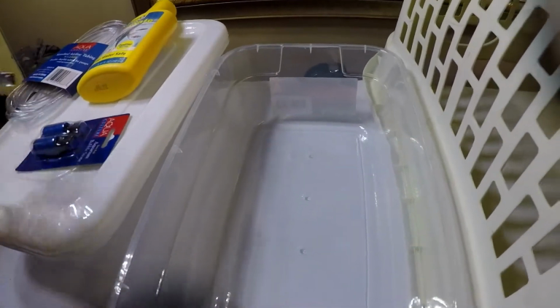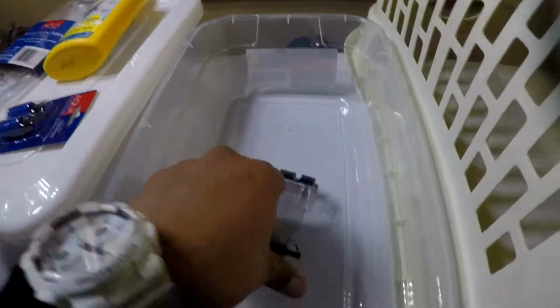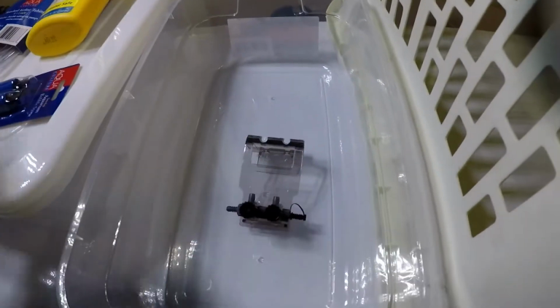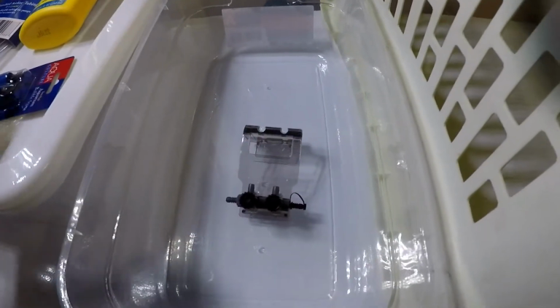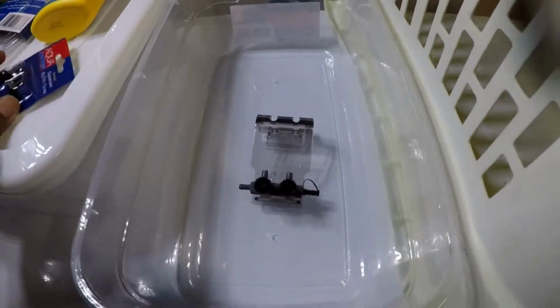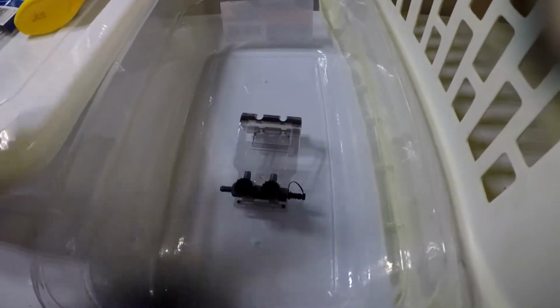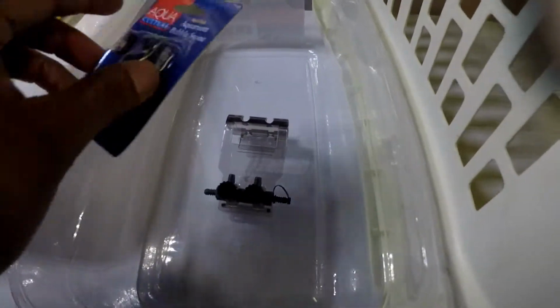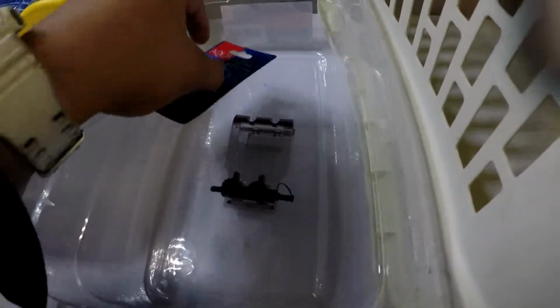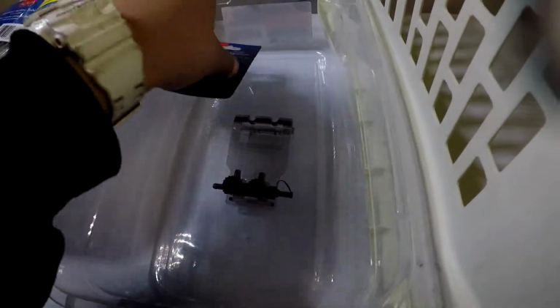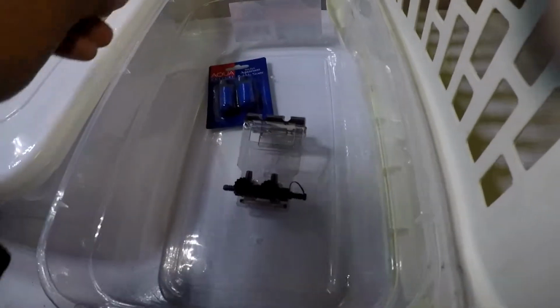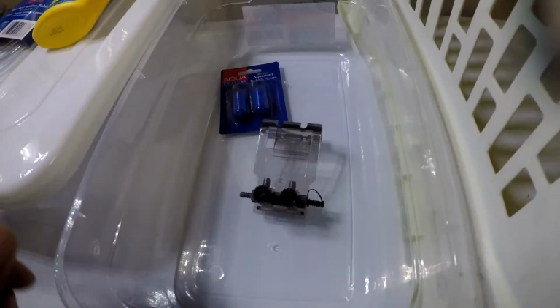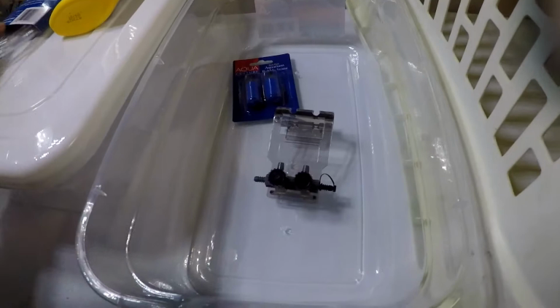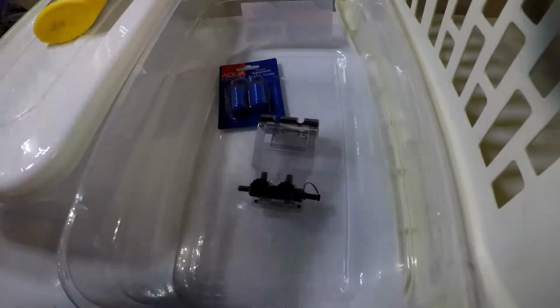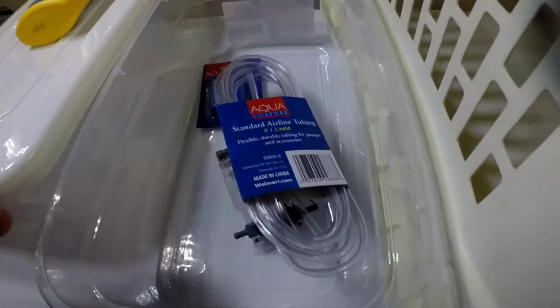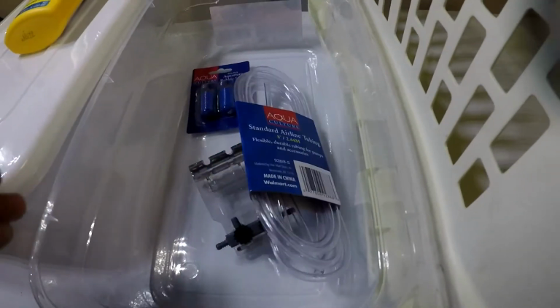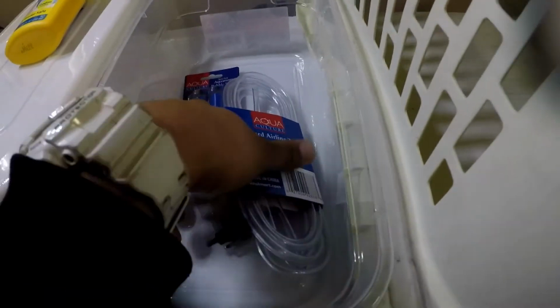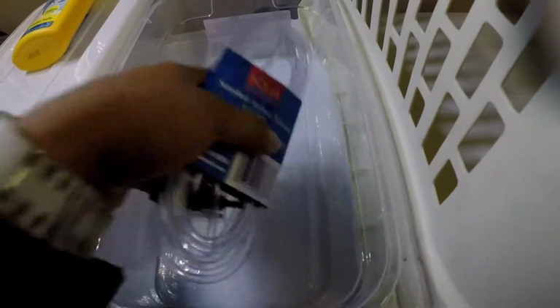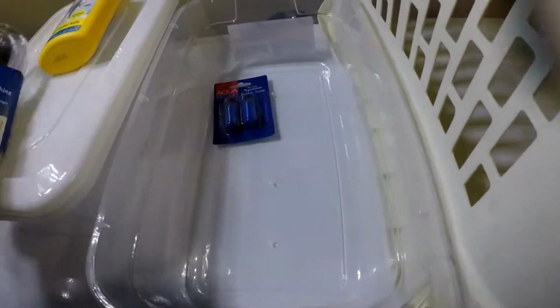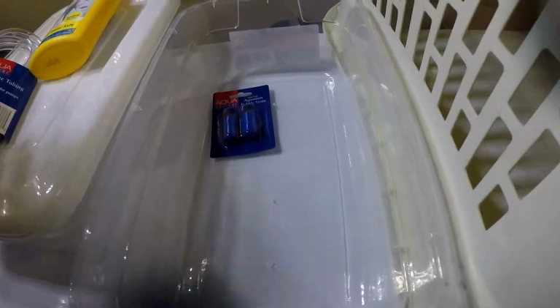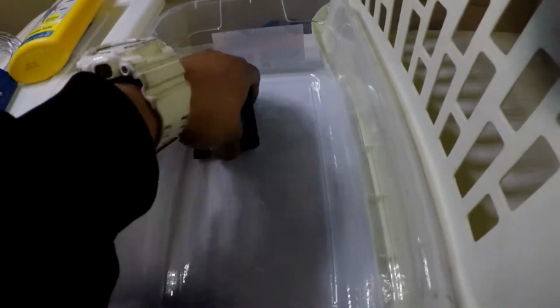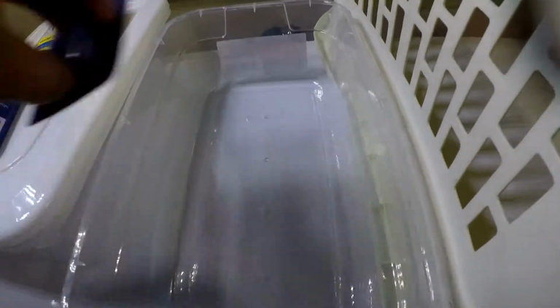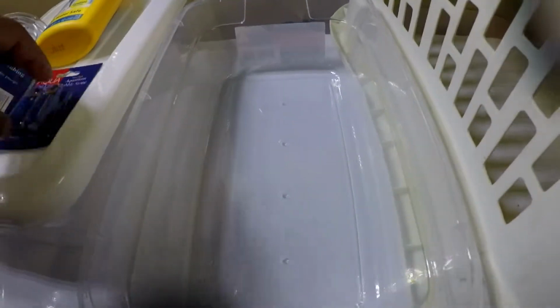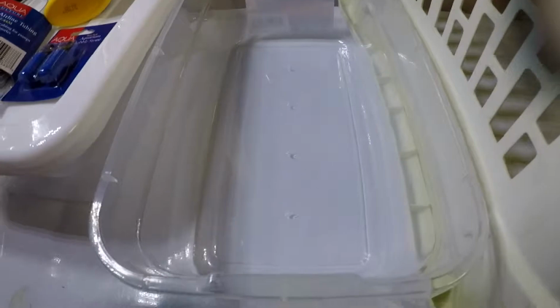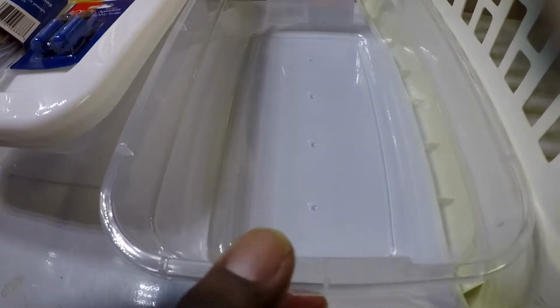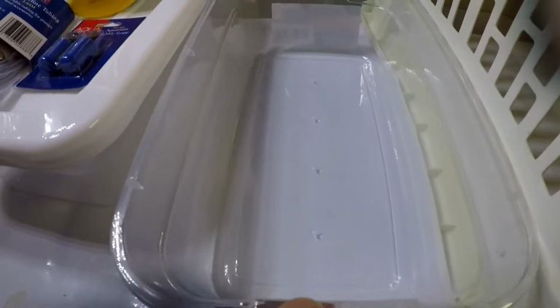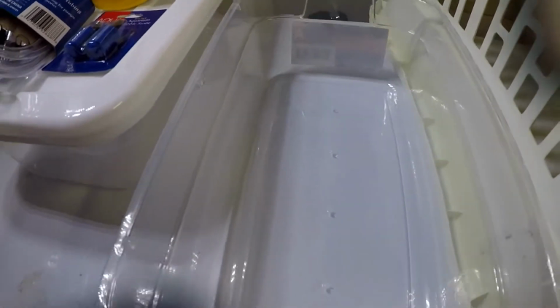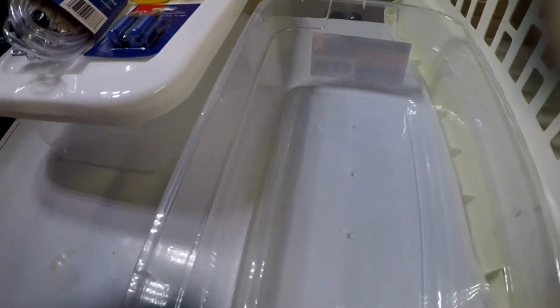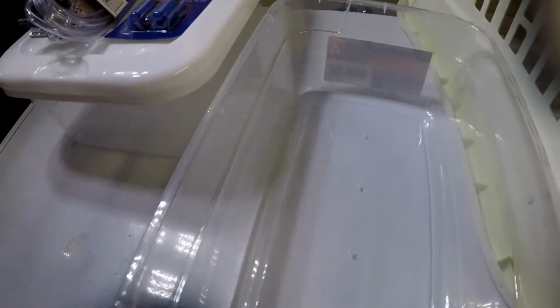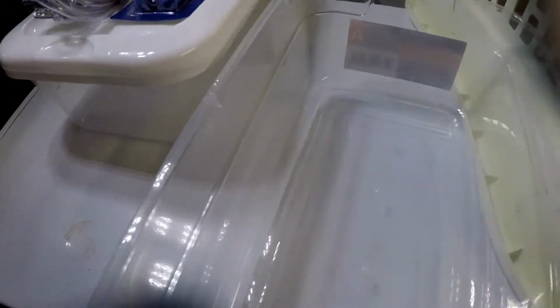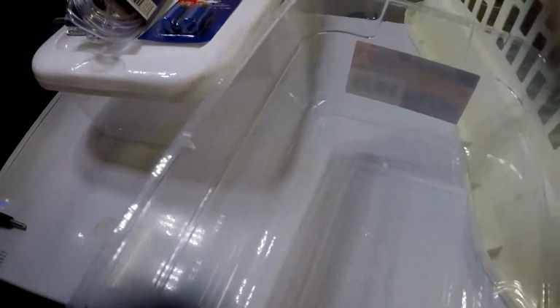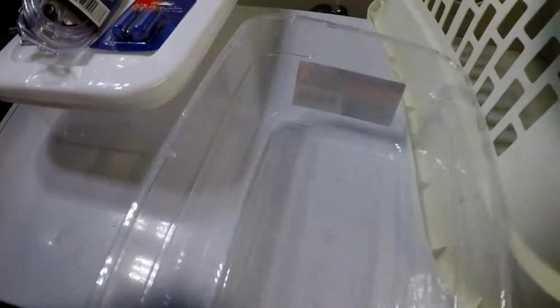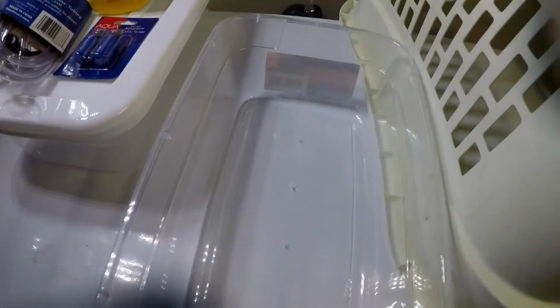I'm also going to buy some brine shrimp — we're going to do a hatchery — some bubbles with some air stones, with some air tubing and everything. But for right now, let's take out all the eggs from the tank.